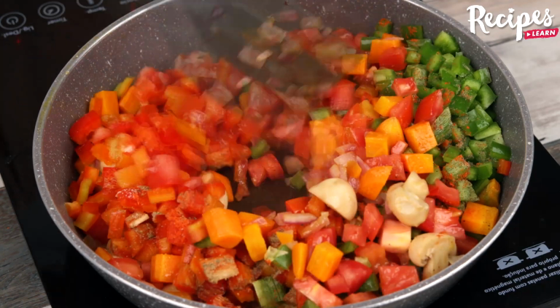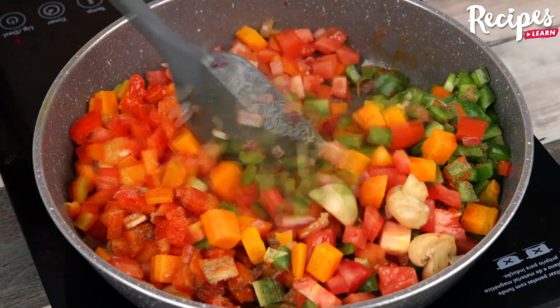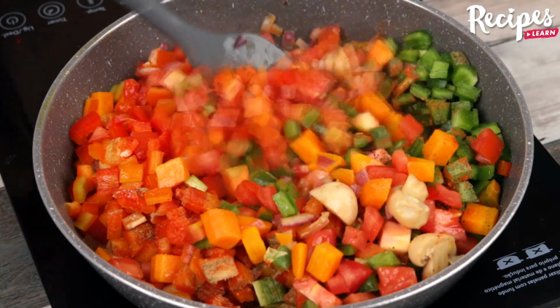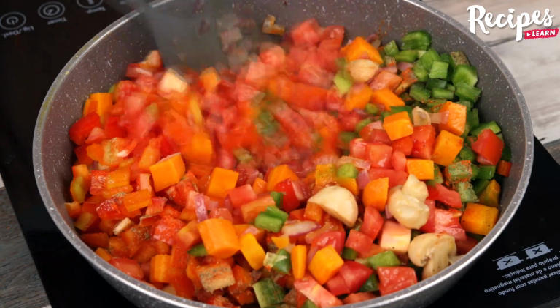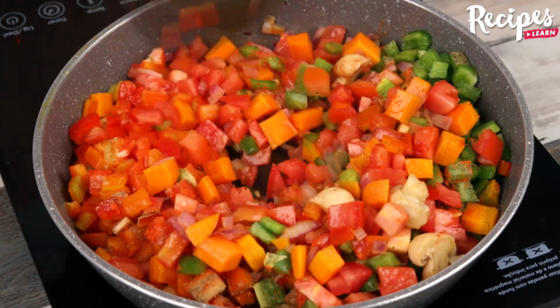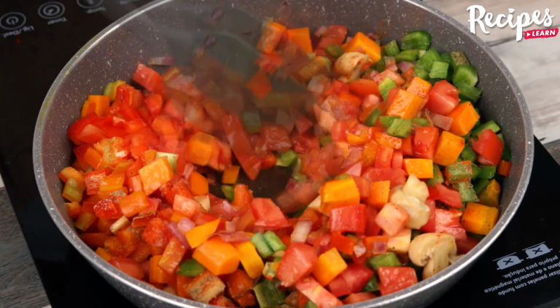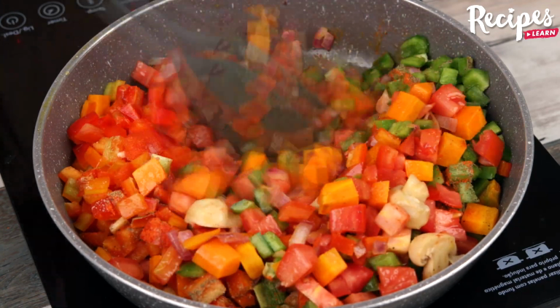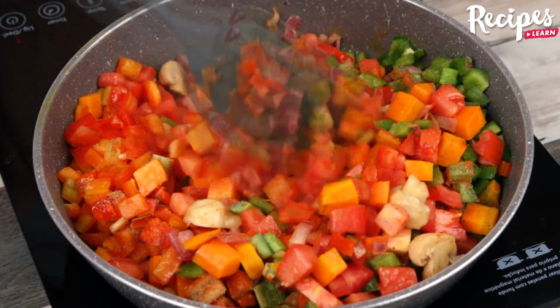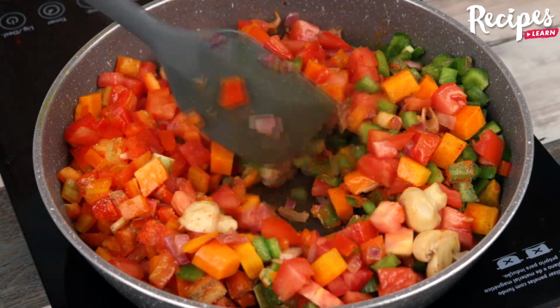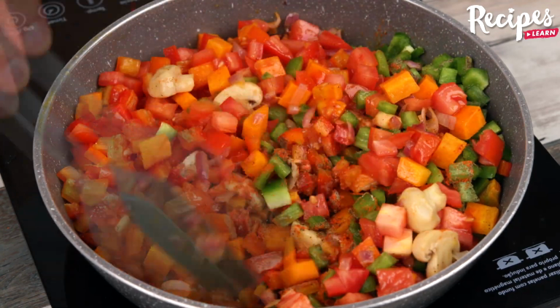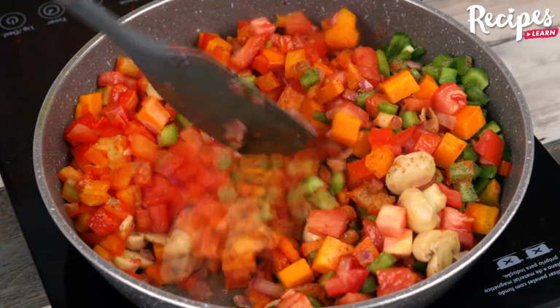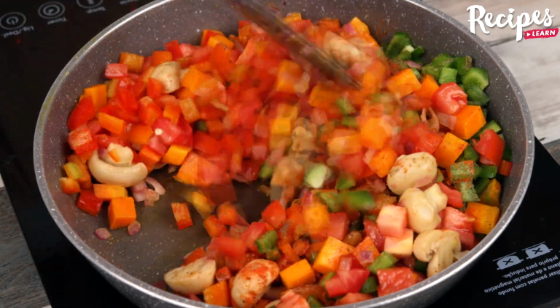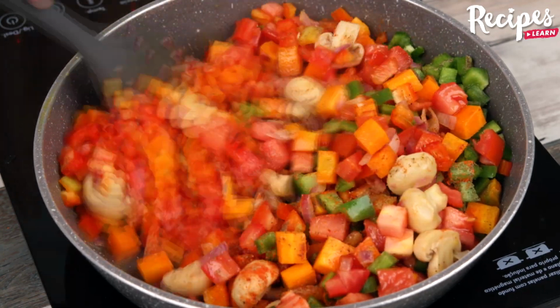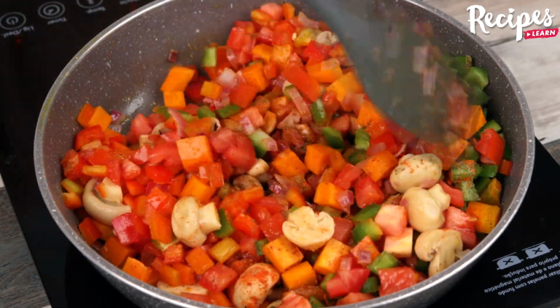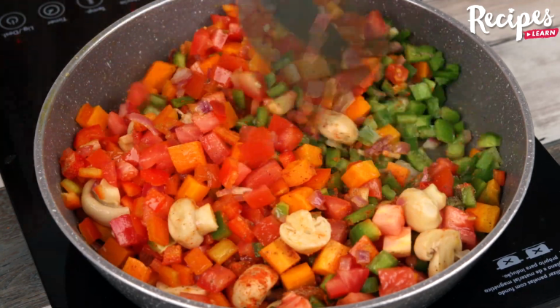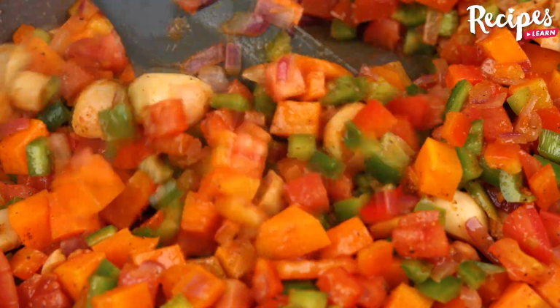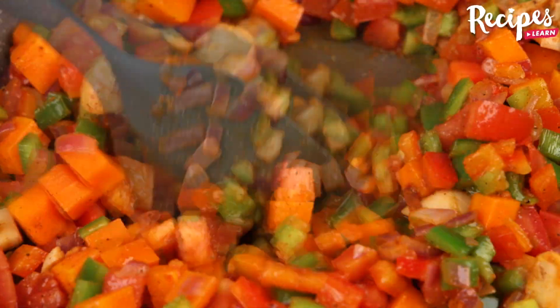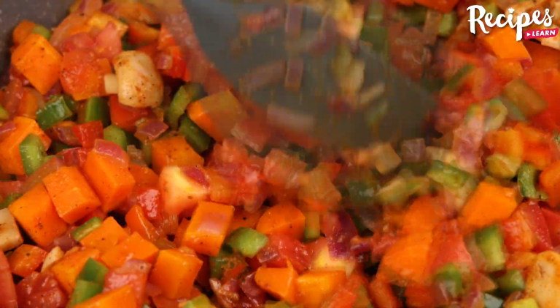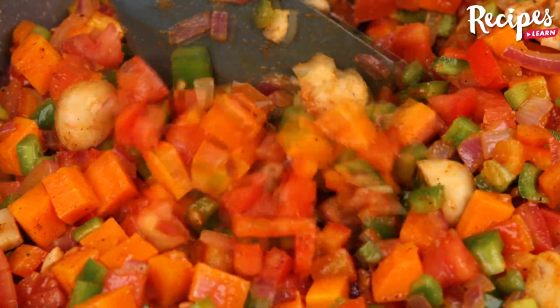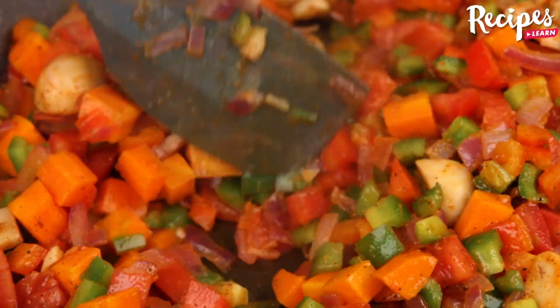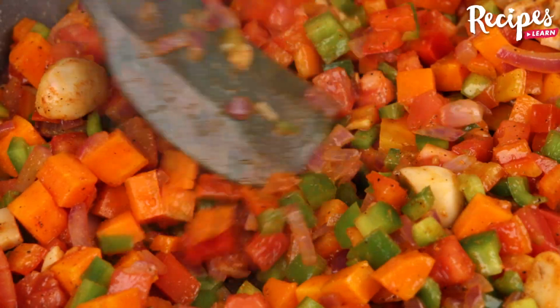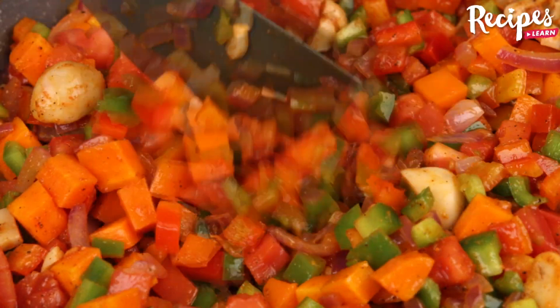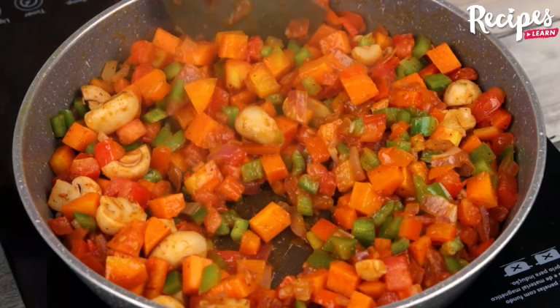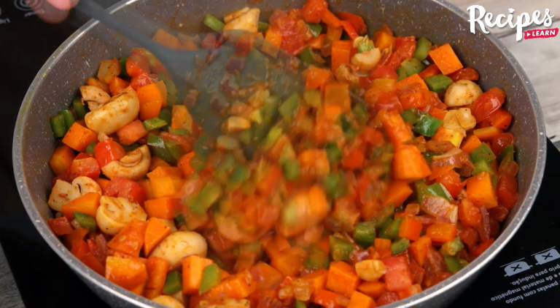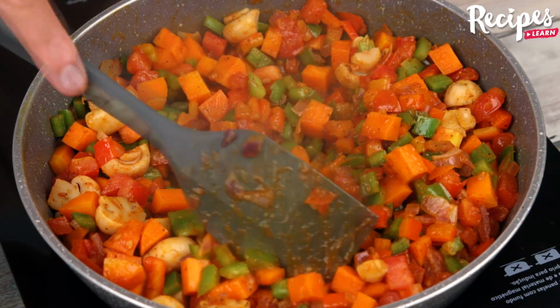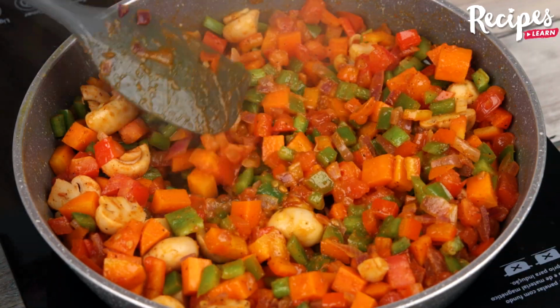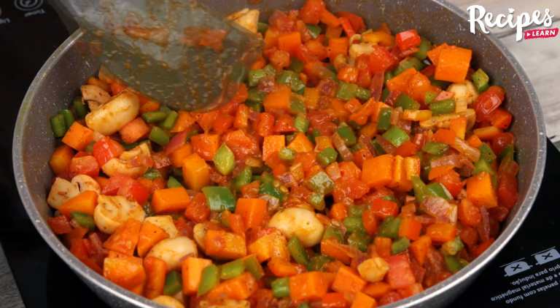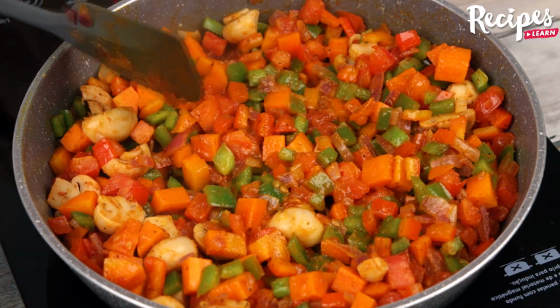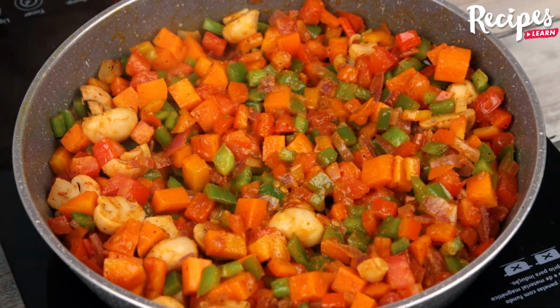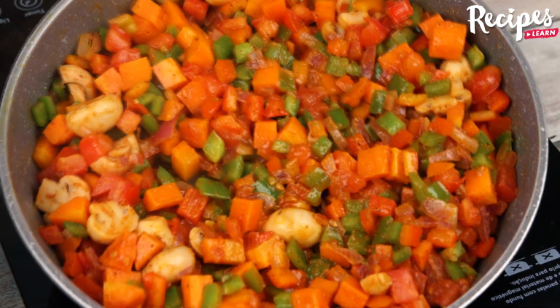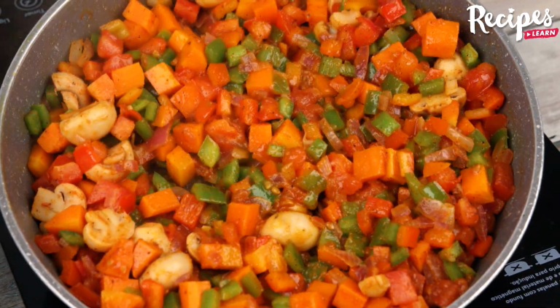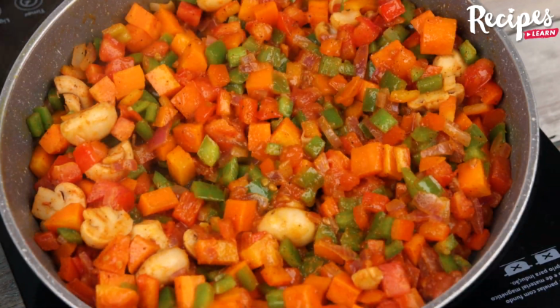And before I forget, tell me where you're watching us from so I can send you a big hug. Today's hug is for Ben Hildur Dzingi from South Africa — I'm happy to hear you're loving our recipes.